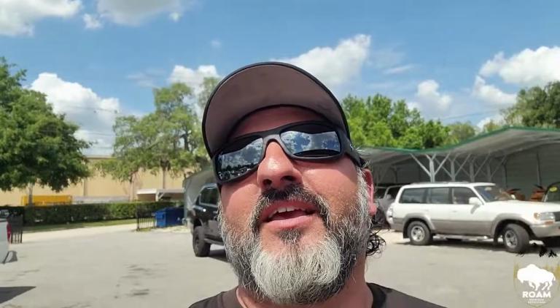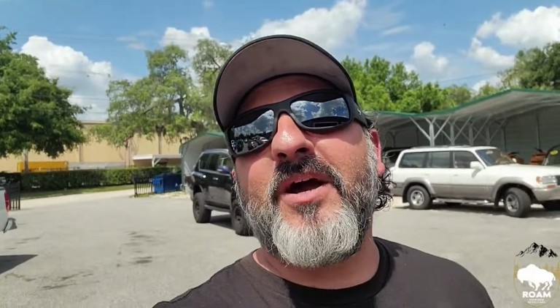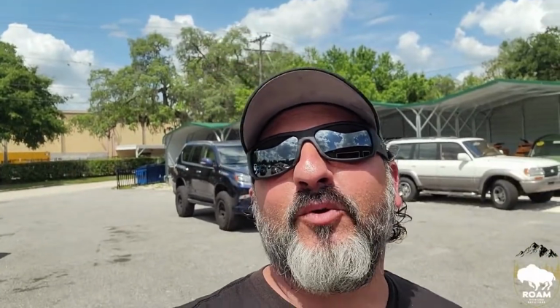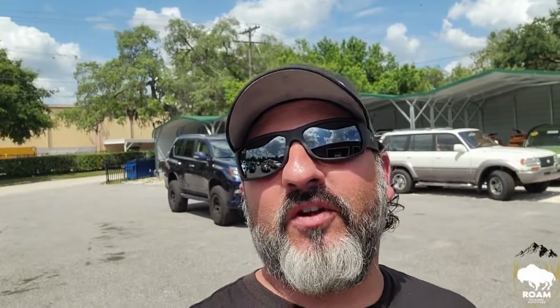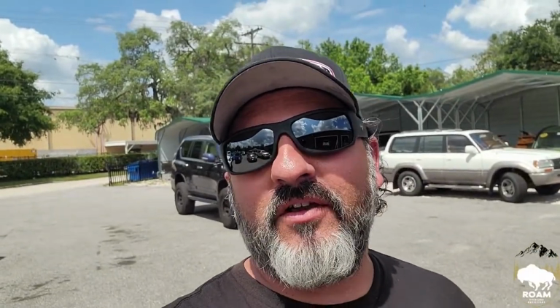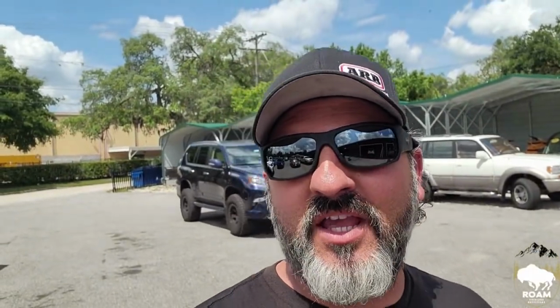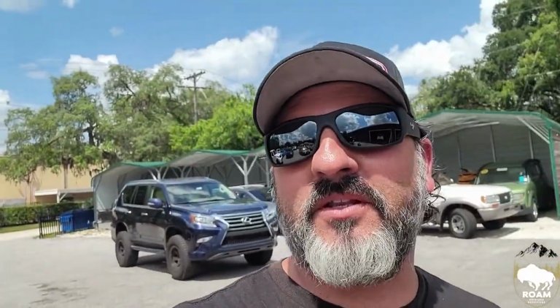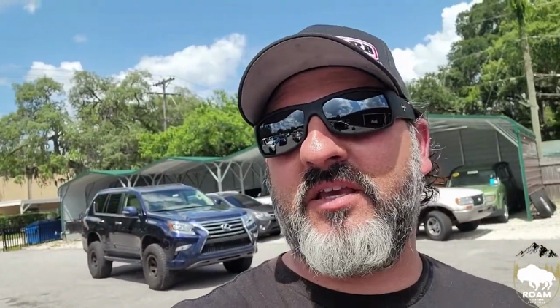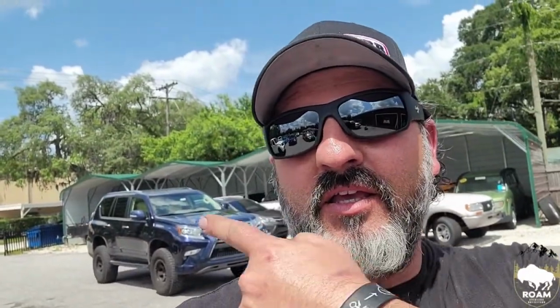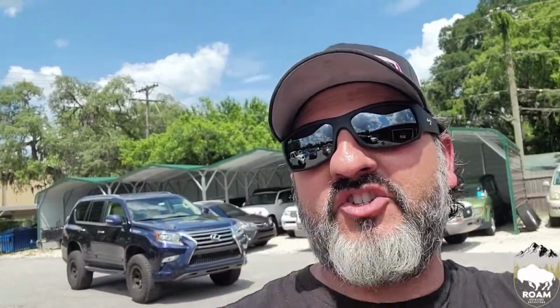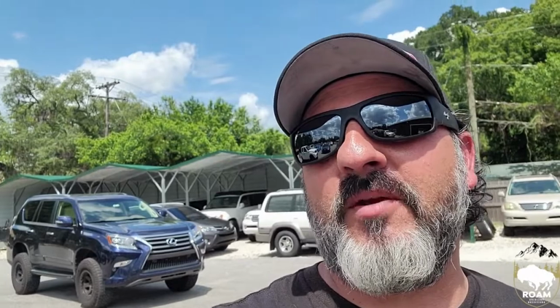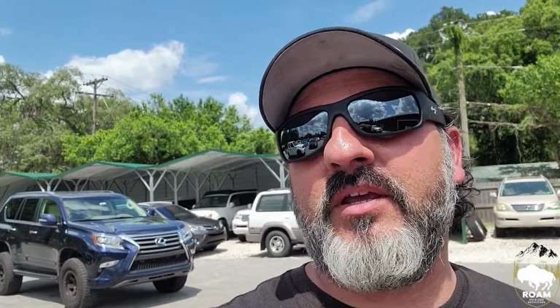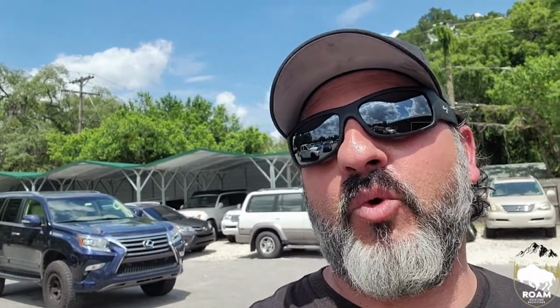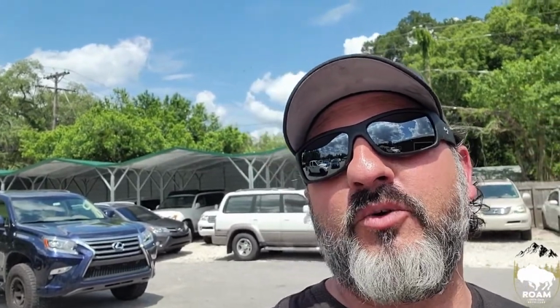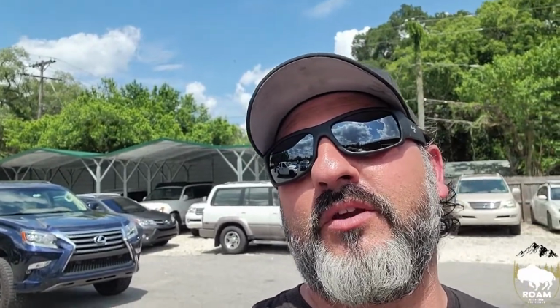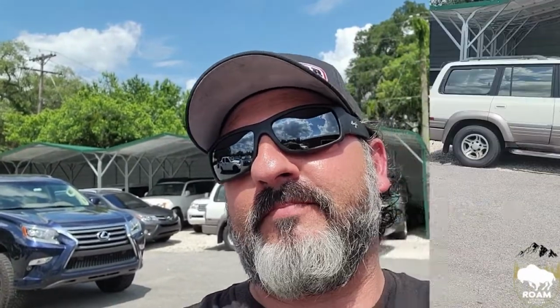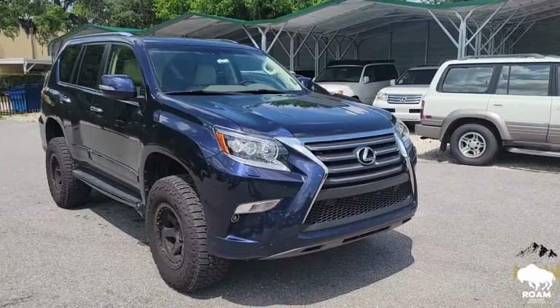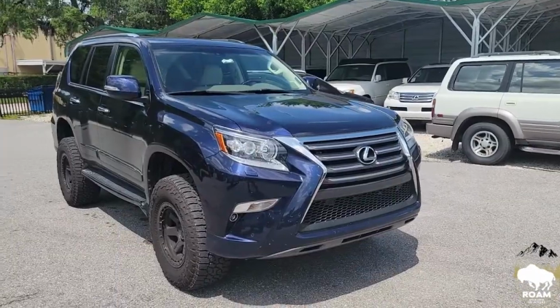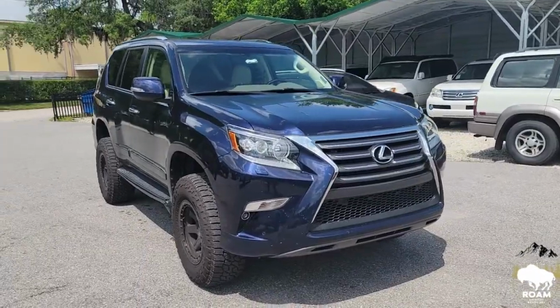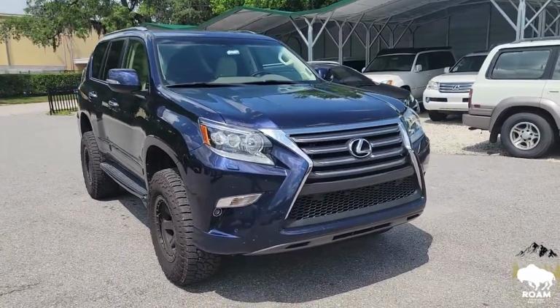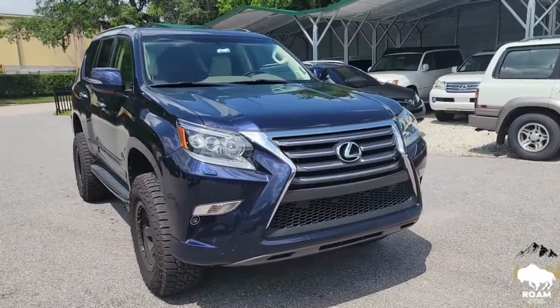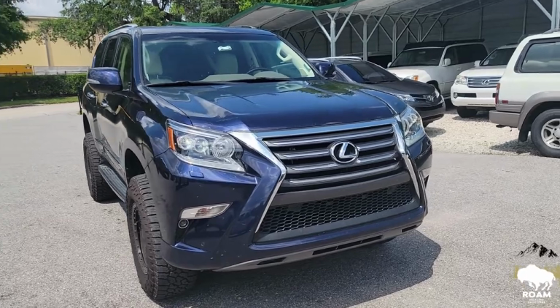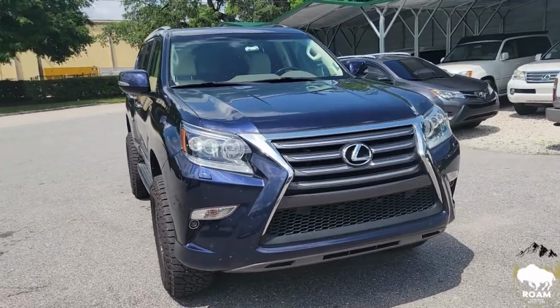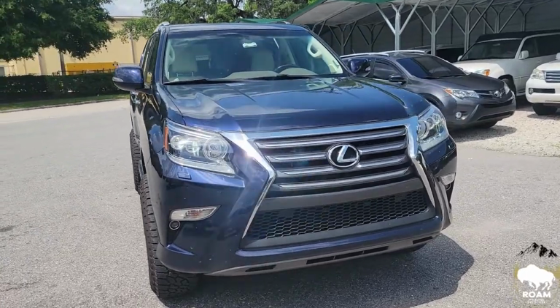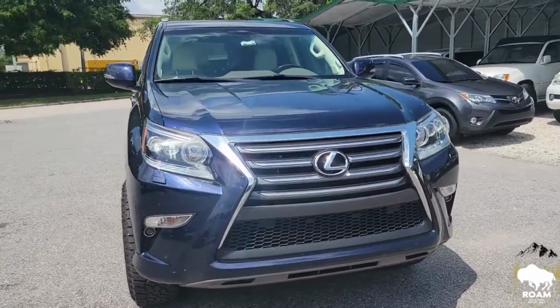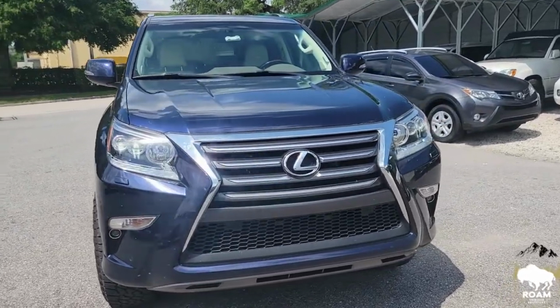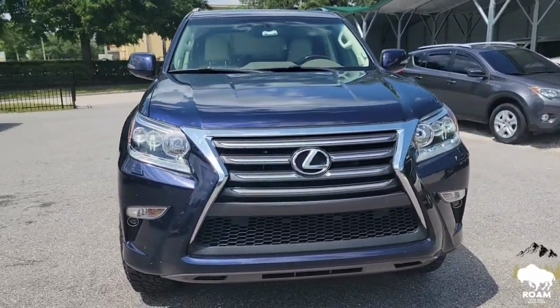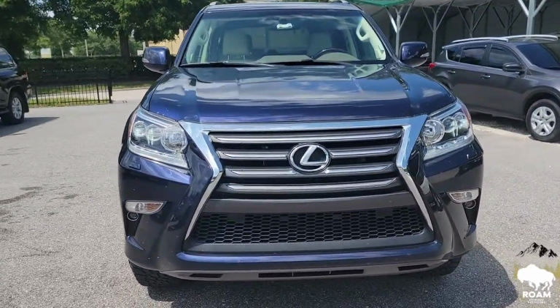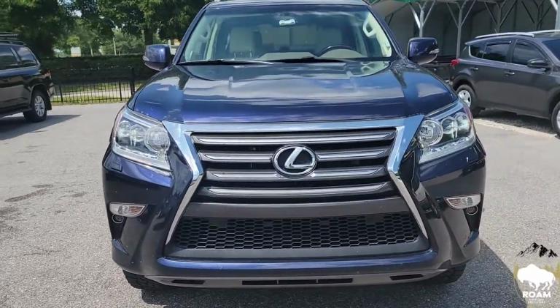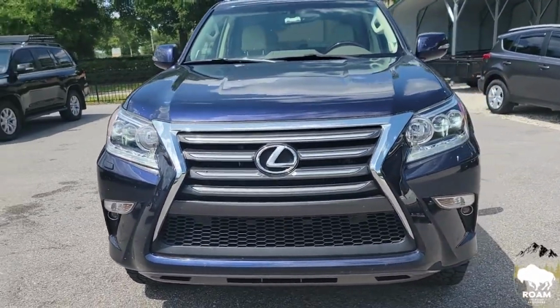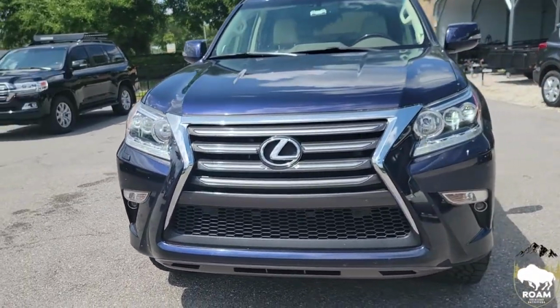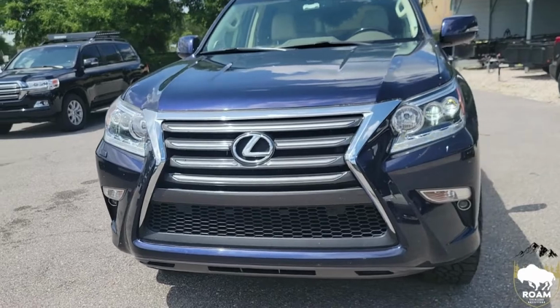Hey everybody, it's Jimmy with Rome Overland Outfitters and today we're going to be discussing this GX right behind me here and what we're going to be doing to it here in the shop. For this GX, the owner decided to do a Metal Tech Tiger Shark Stage 3 front bumper with a Warn winch.